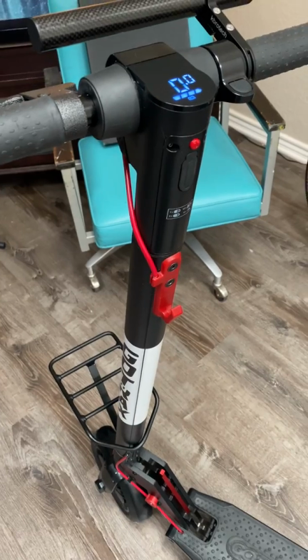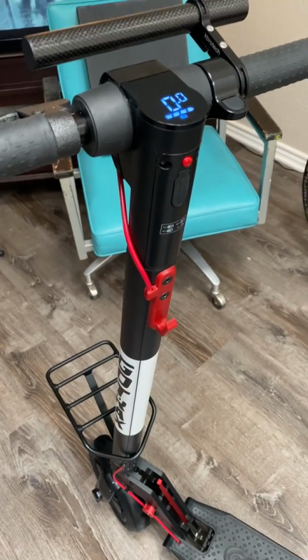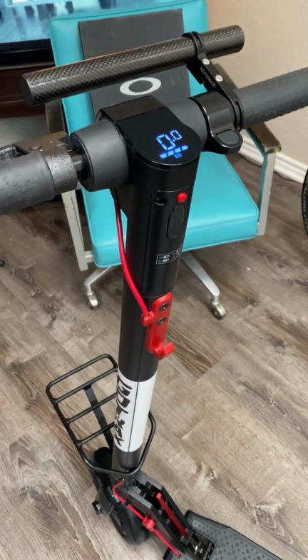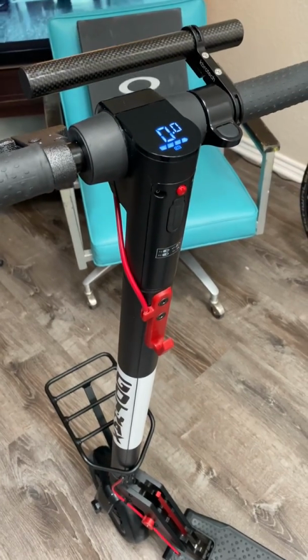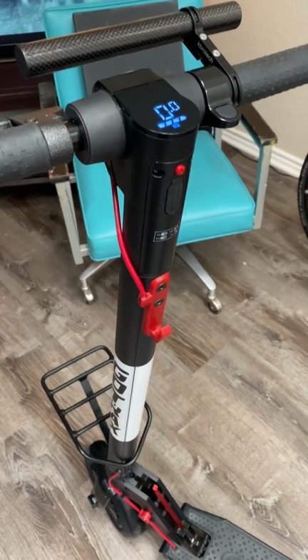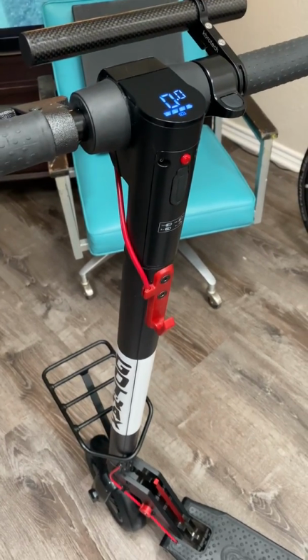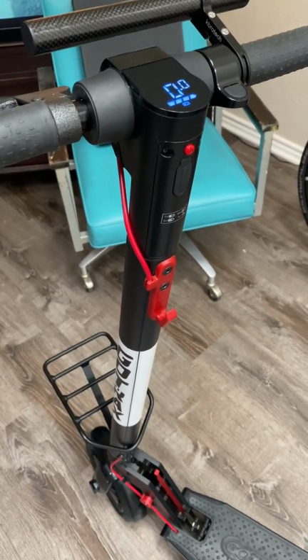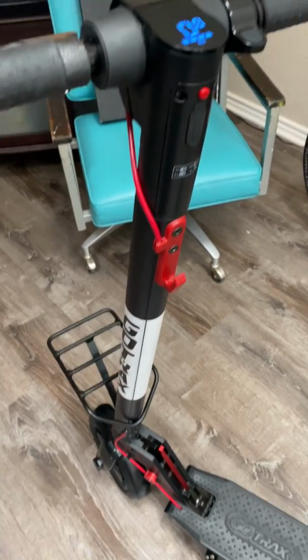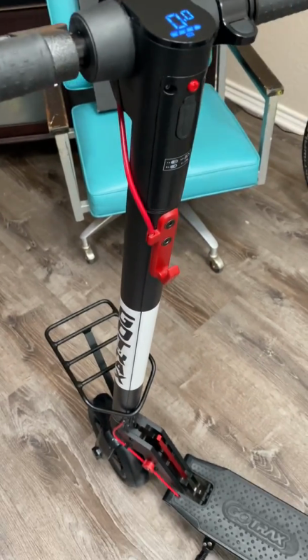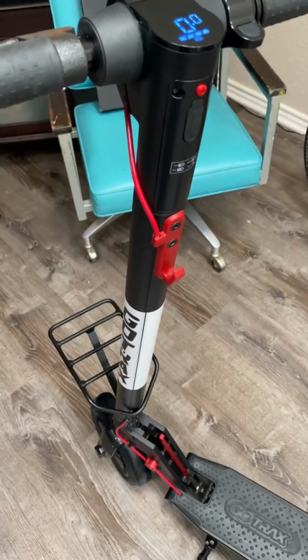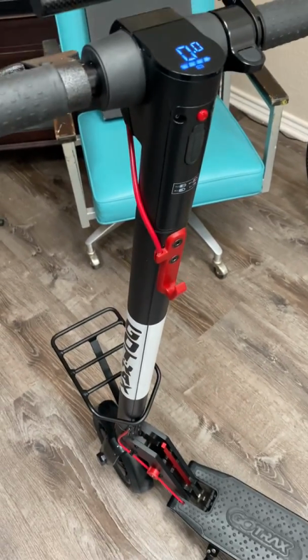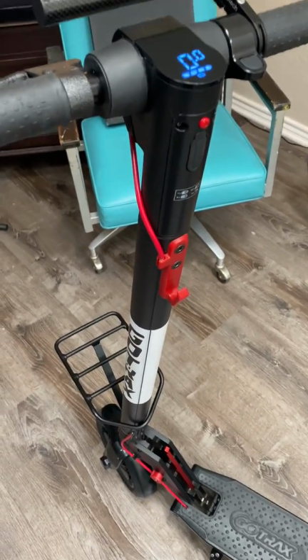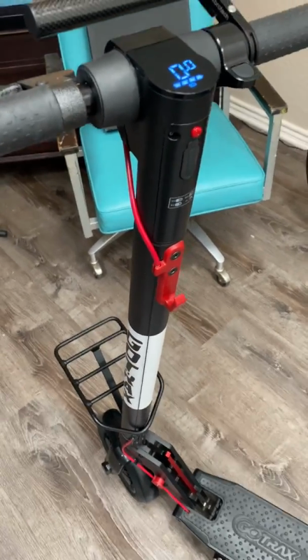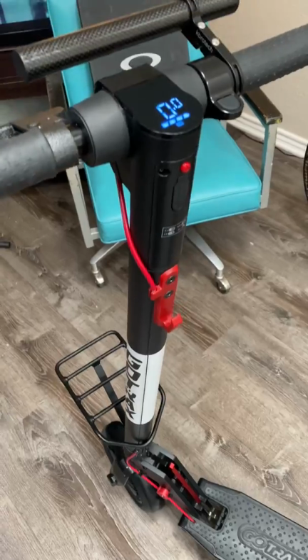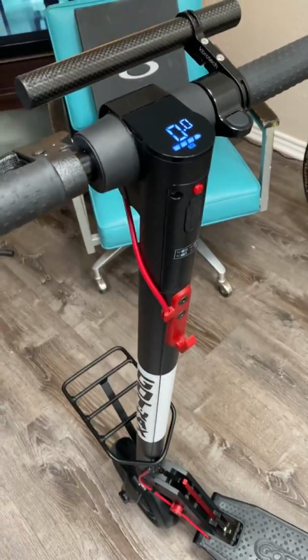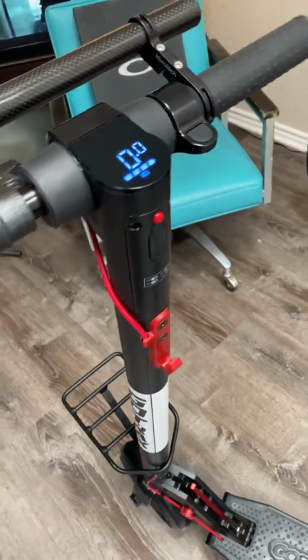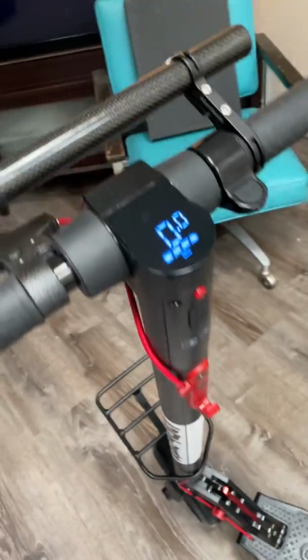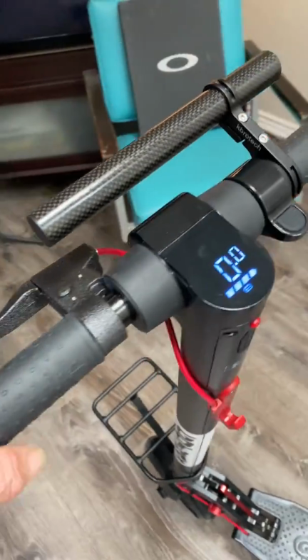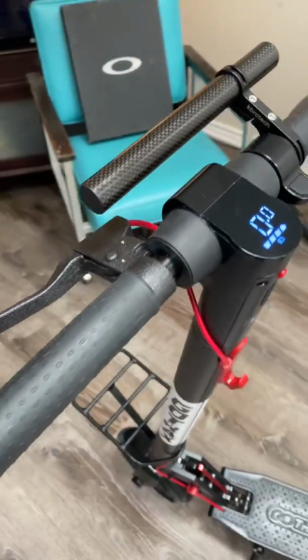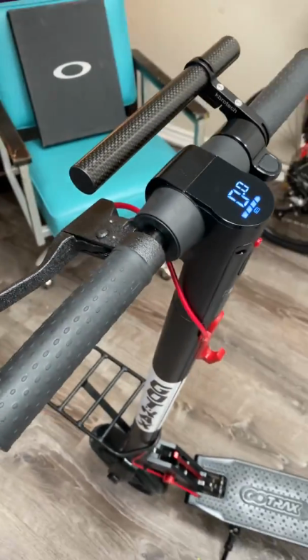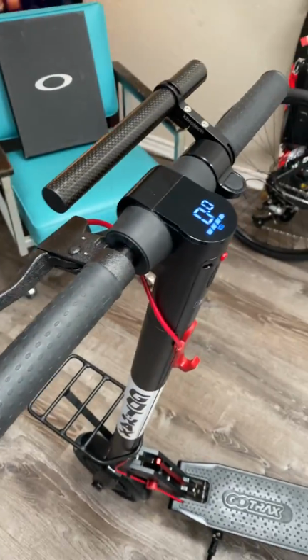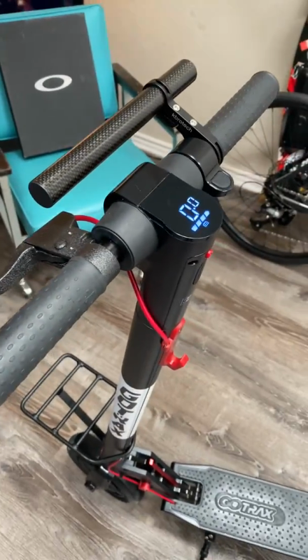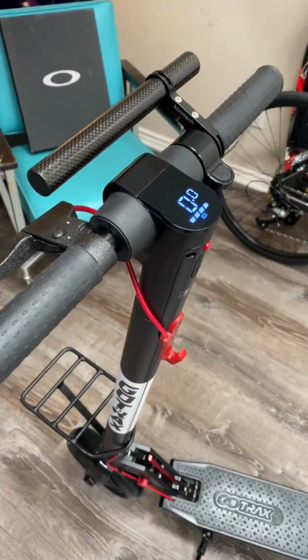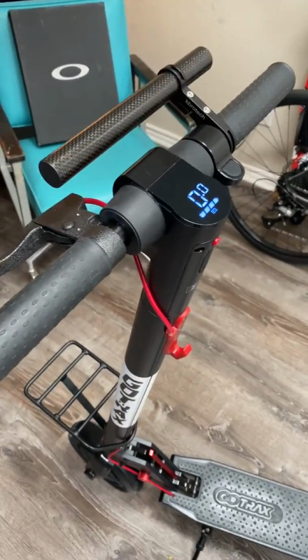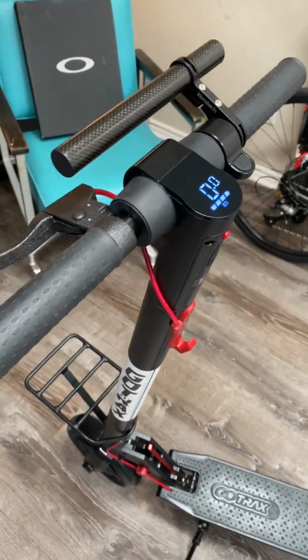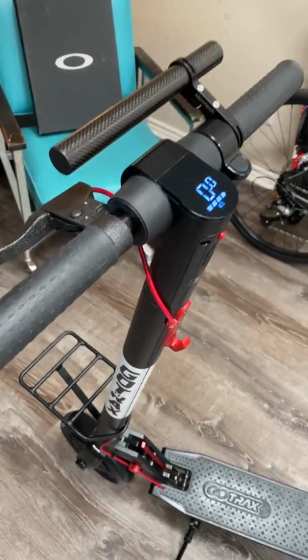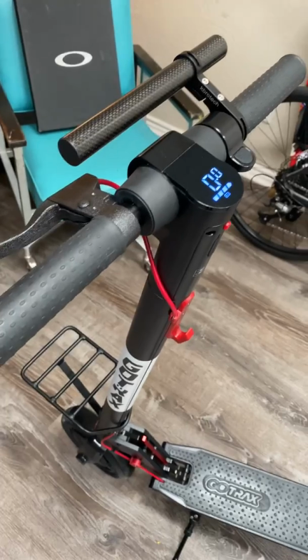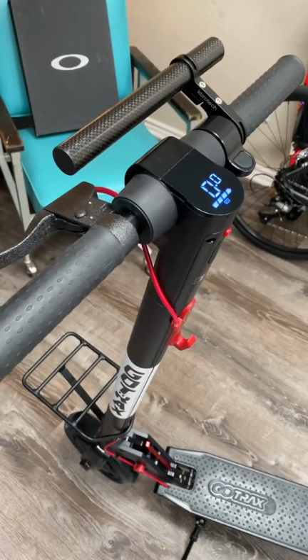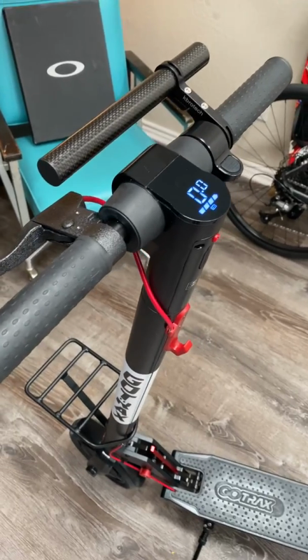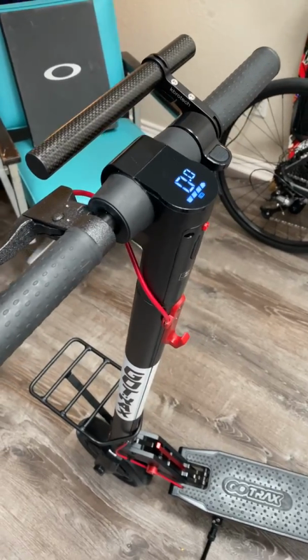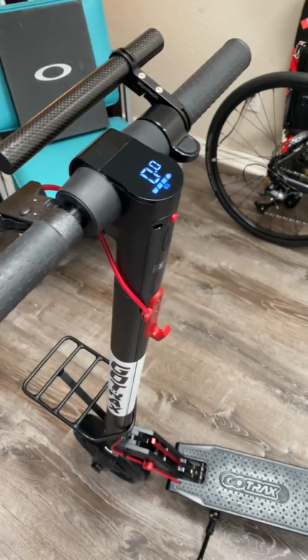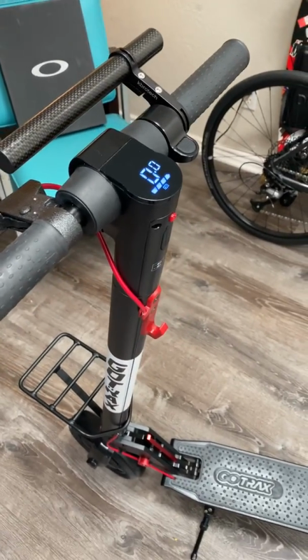You will really like this scooter. And if you have to call GoTrax, they are very forthcoming and very nice — I give them kudos. I did get a little upset with them because I kept getting the same response, but overall they were helpful.